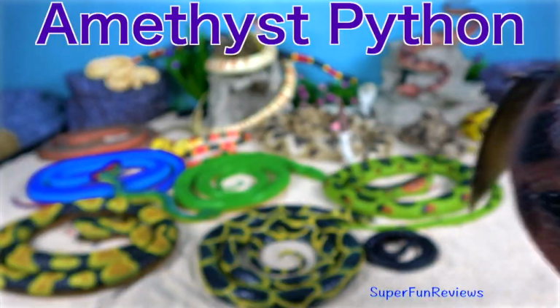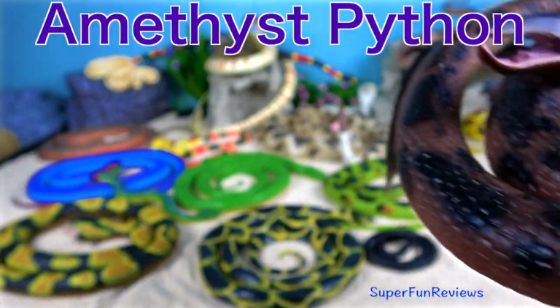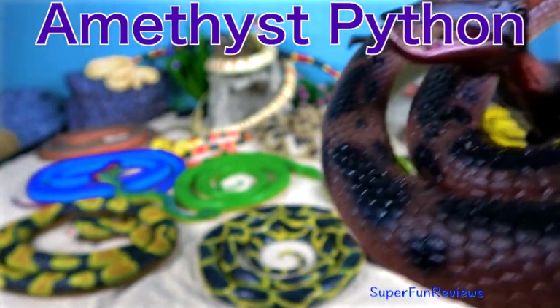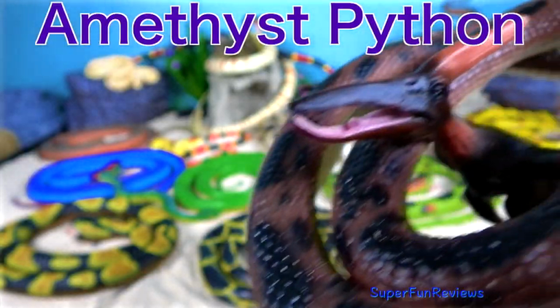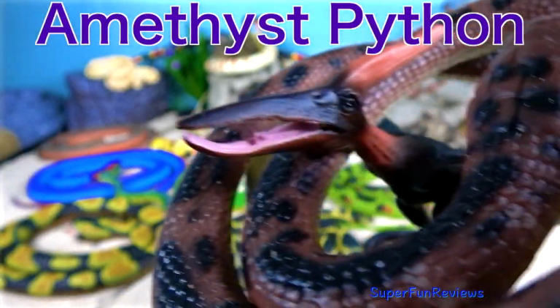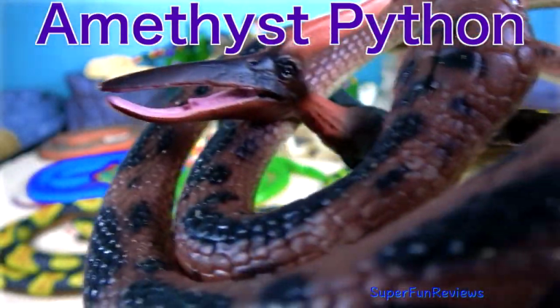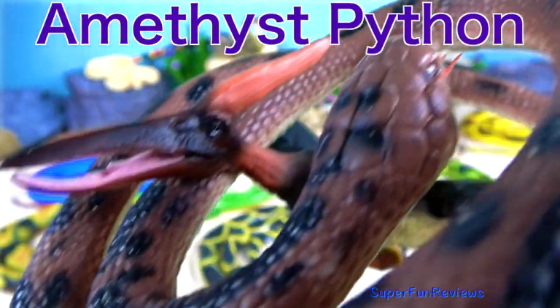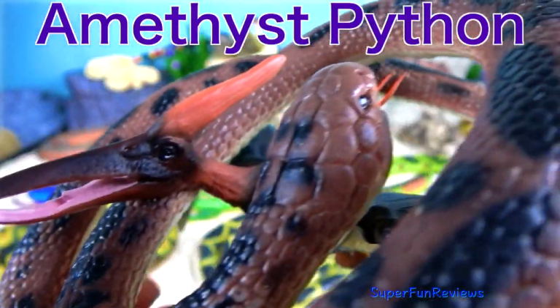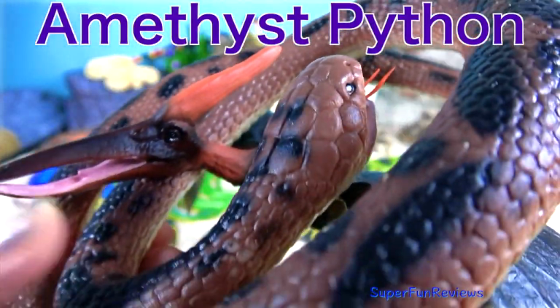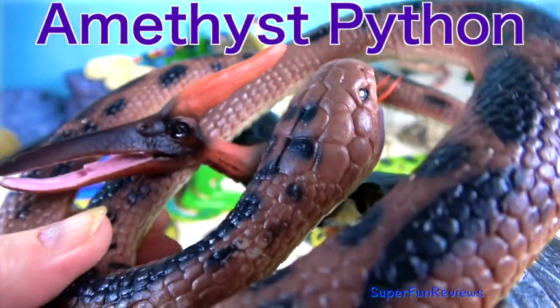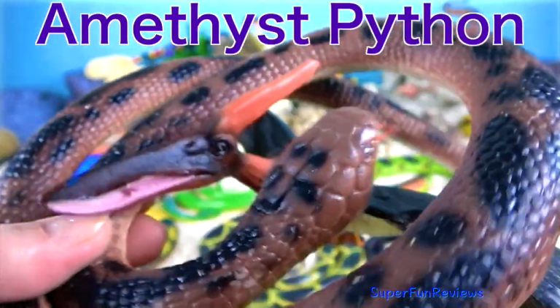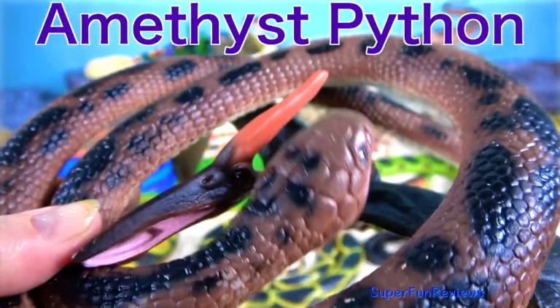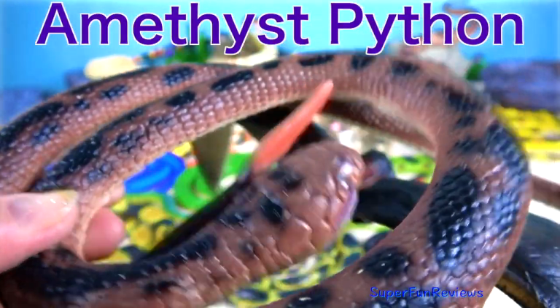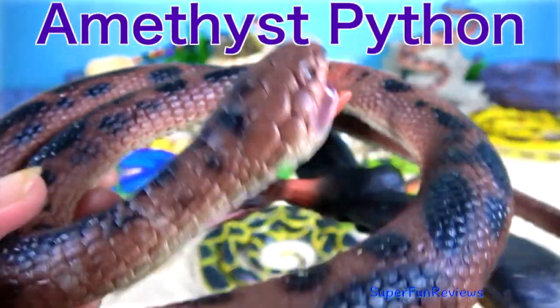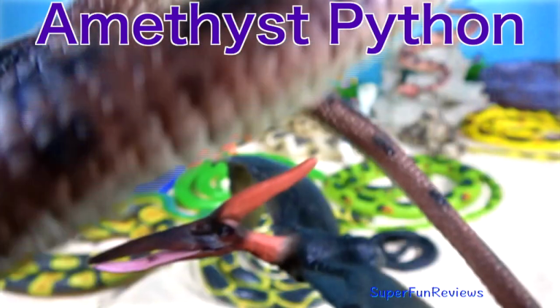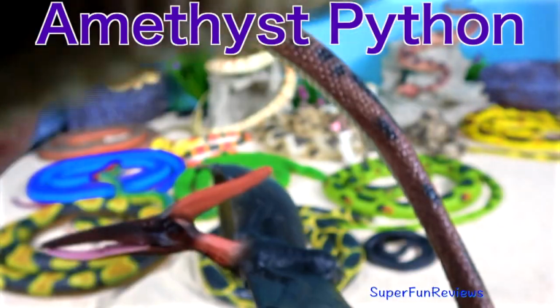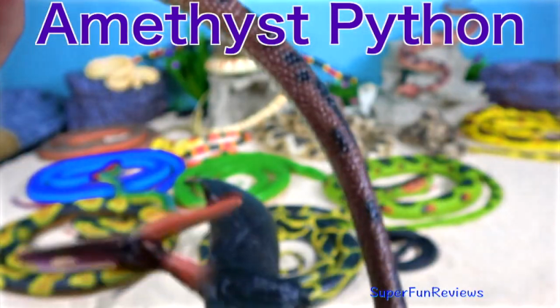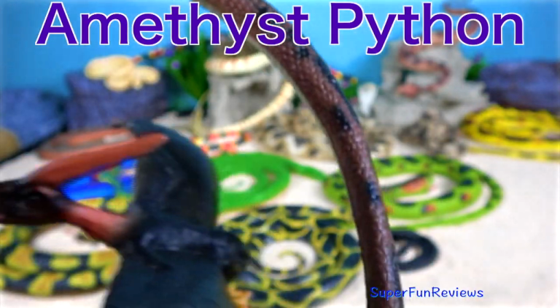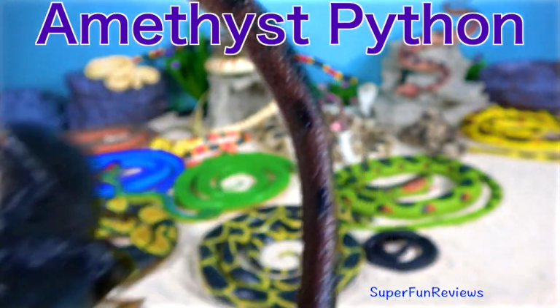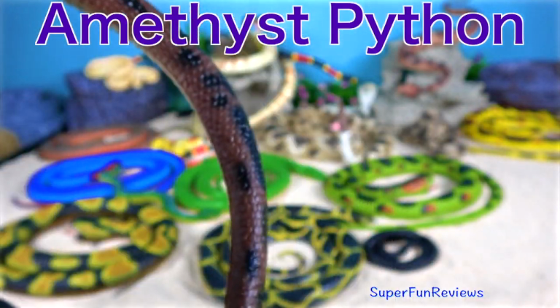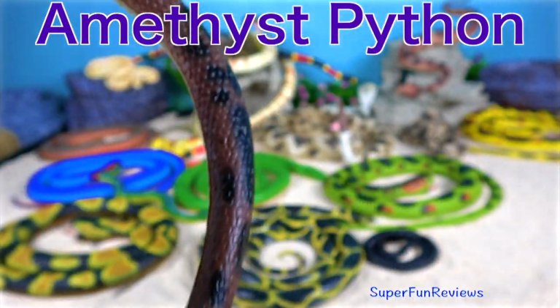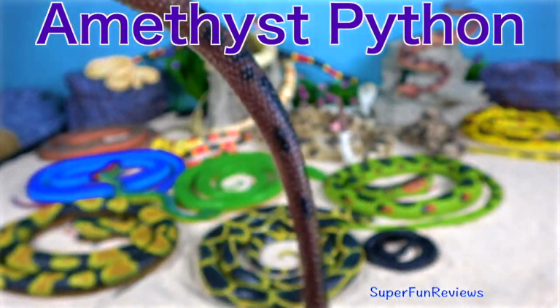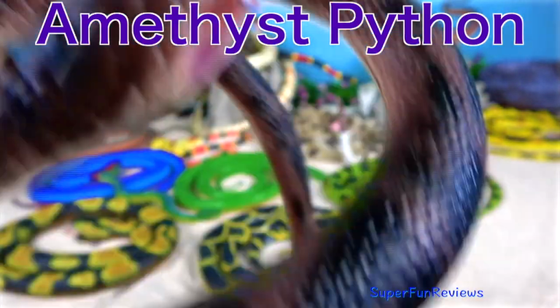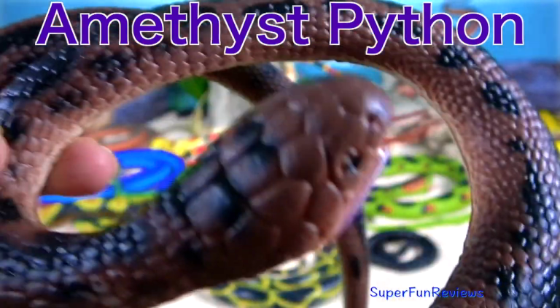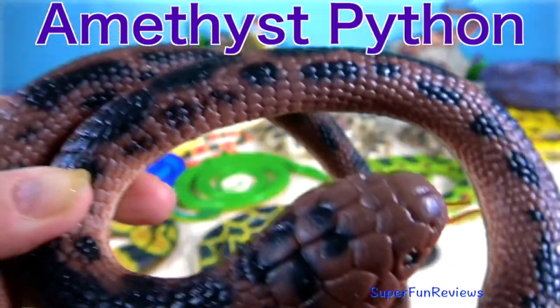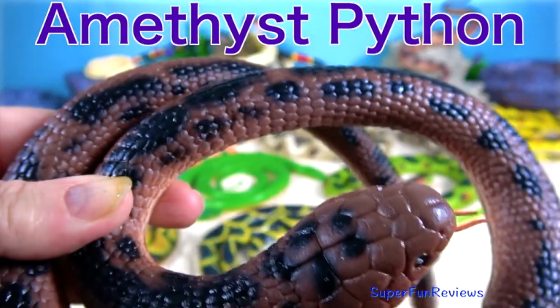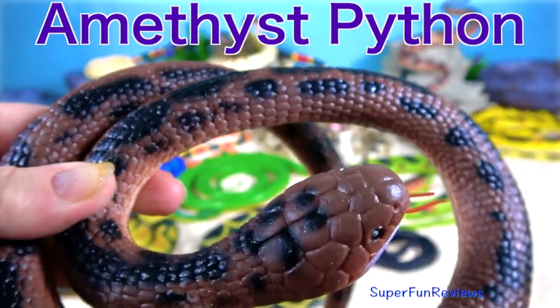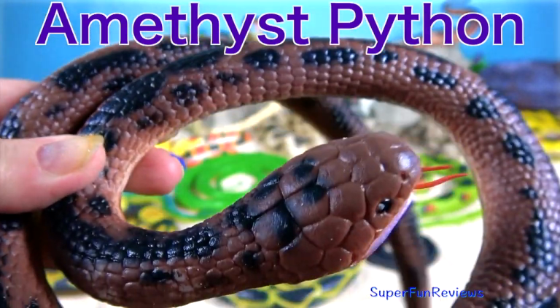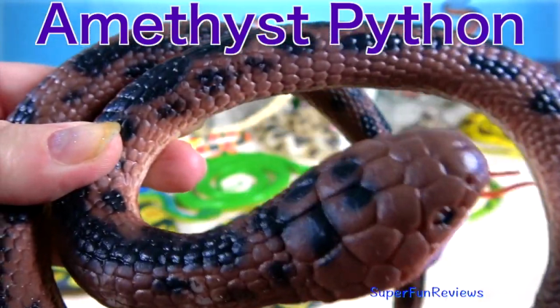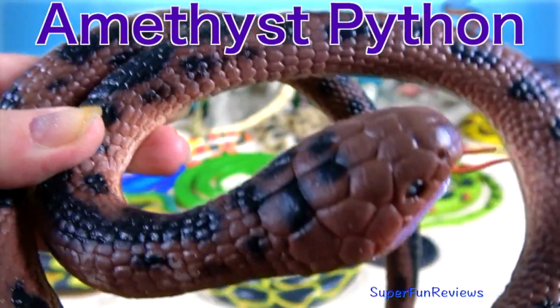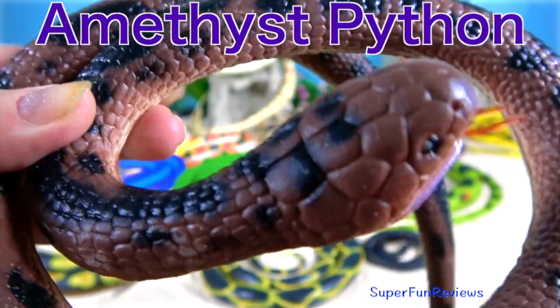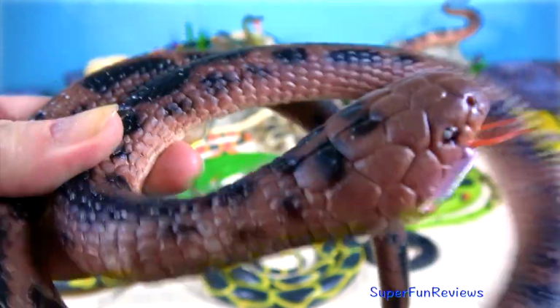Amethyst Python. The amethyst python, or amethystine python, is also known as the scrub python.